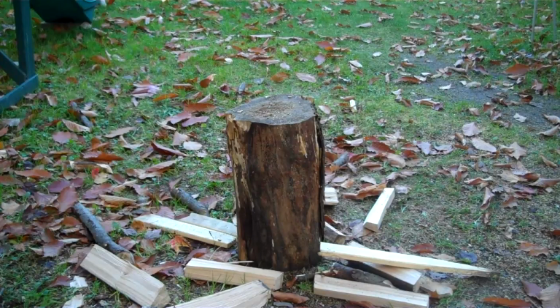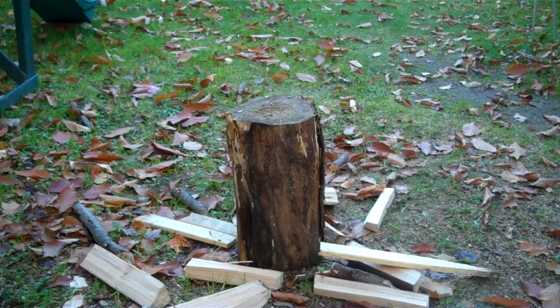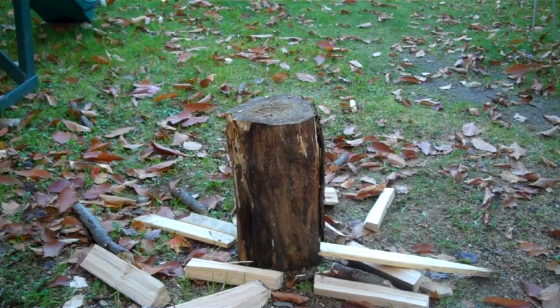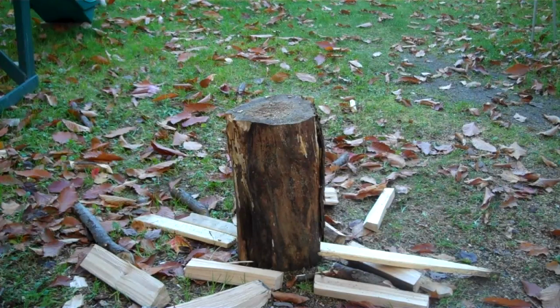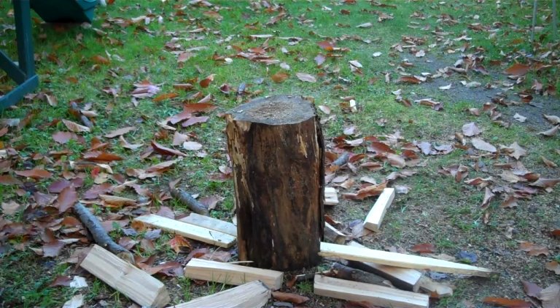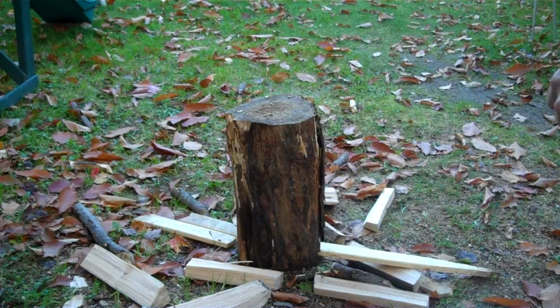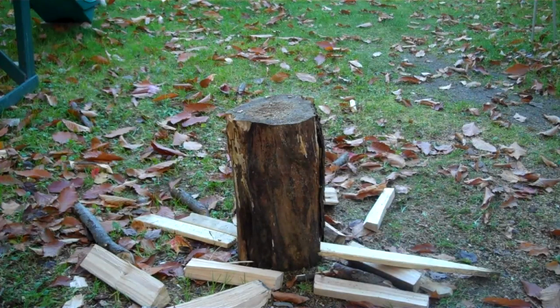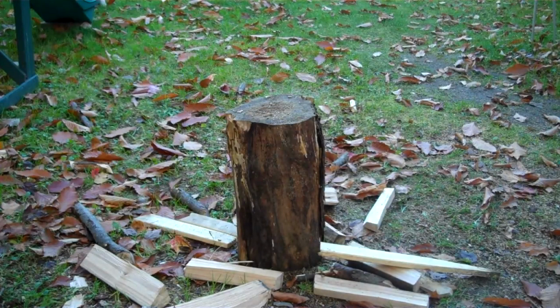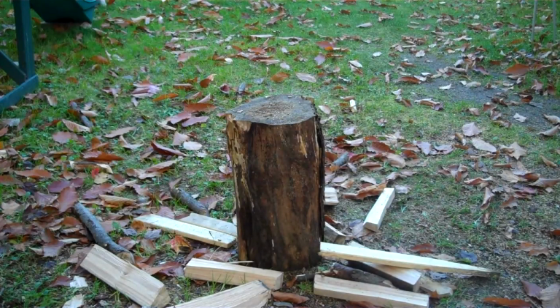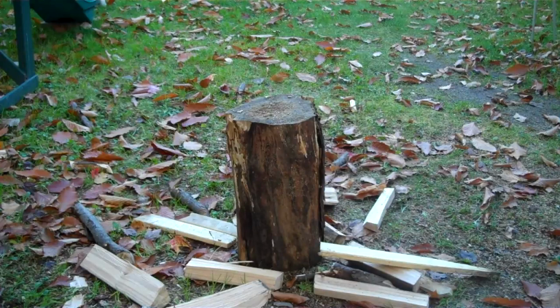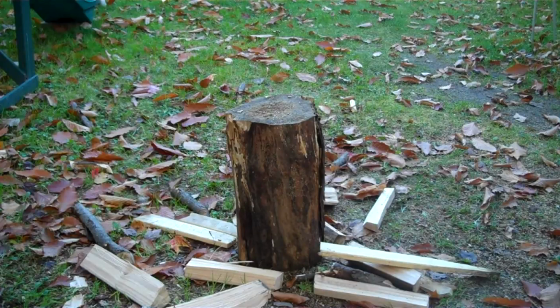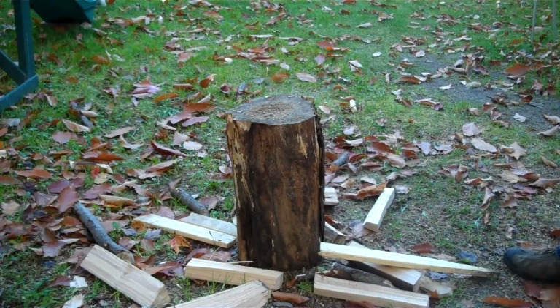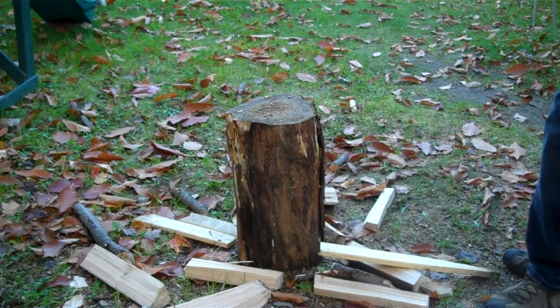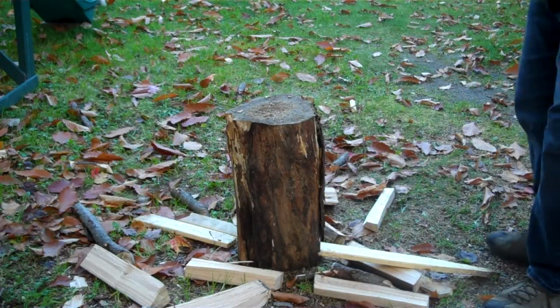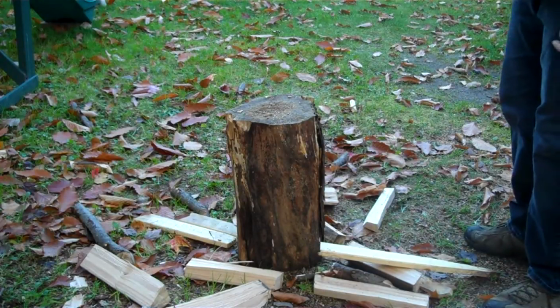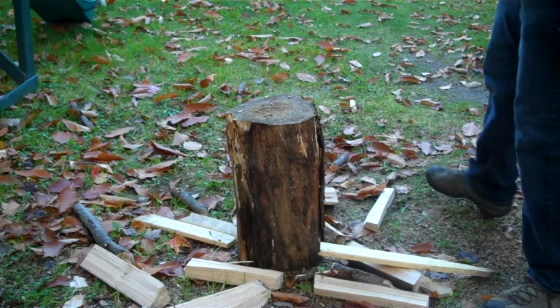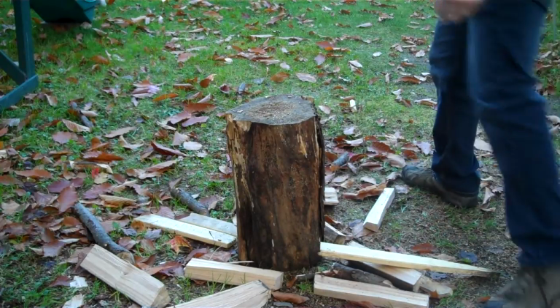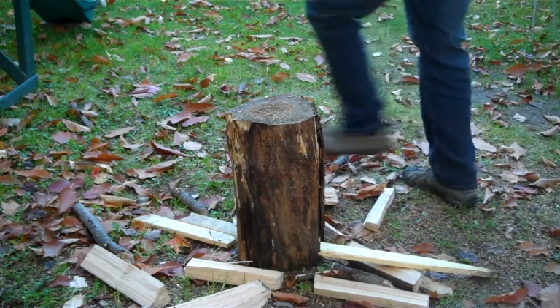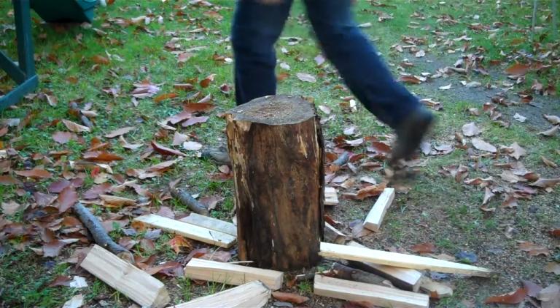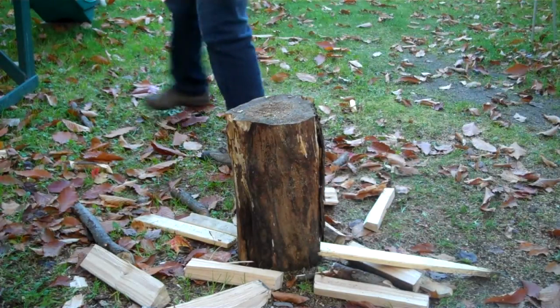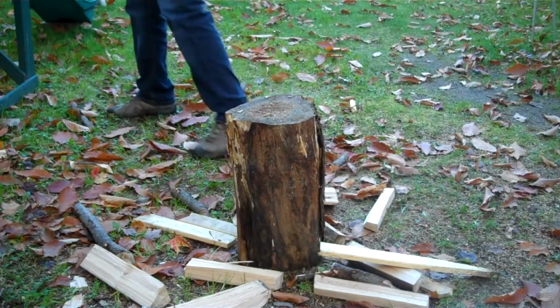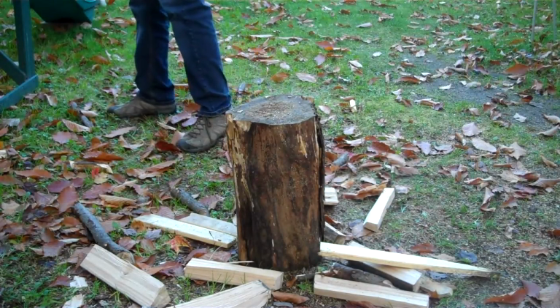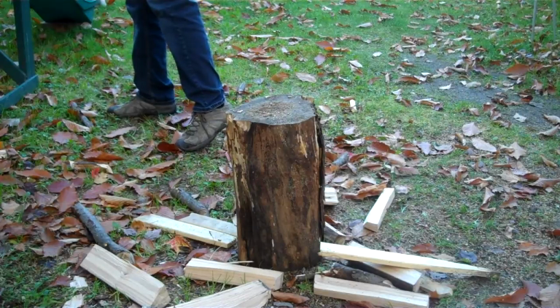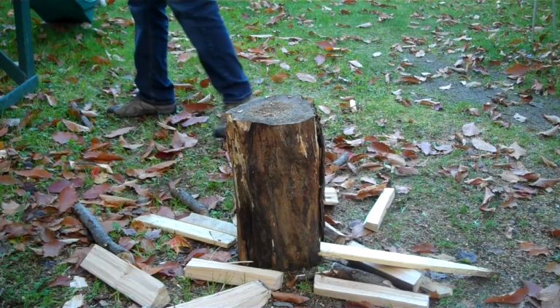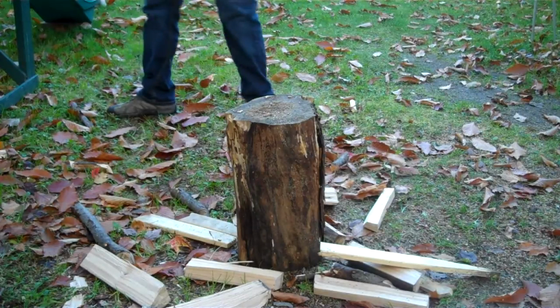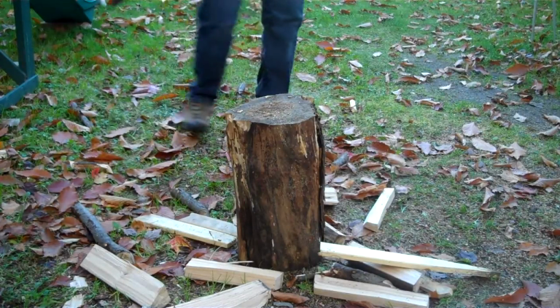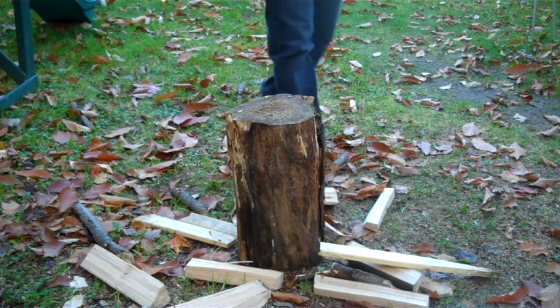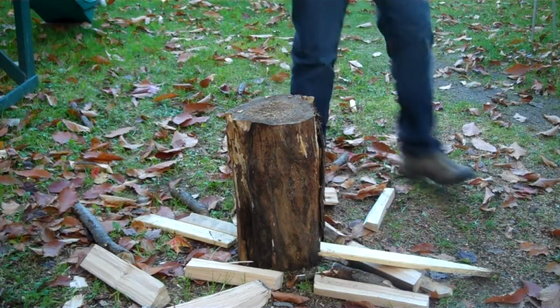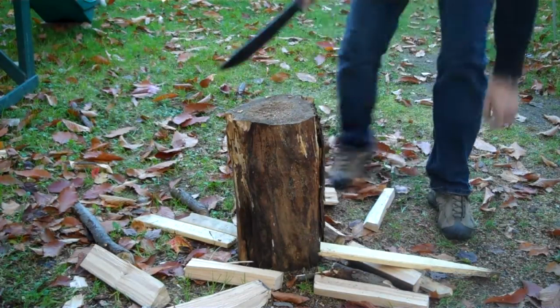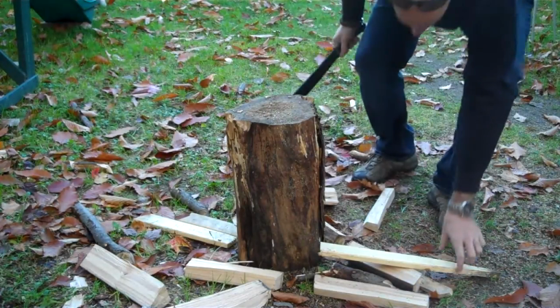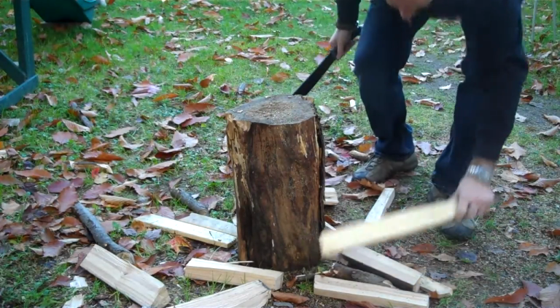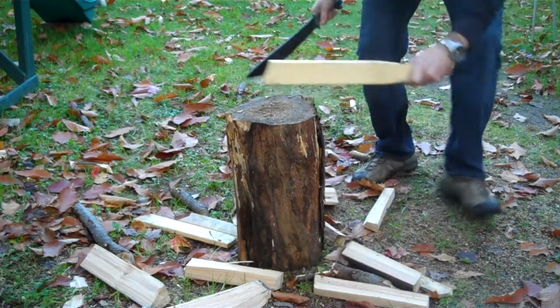Hey guys, just finished shooting my video to demonstrate the Kershaw Camp versus the Condor Barong, and I just want to show you guys something I tested but didn't think was going to work — I actually tested it.